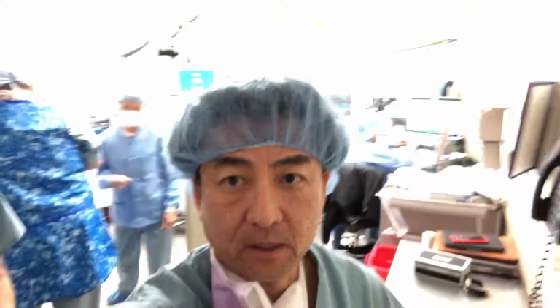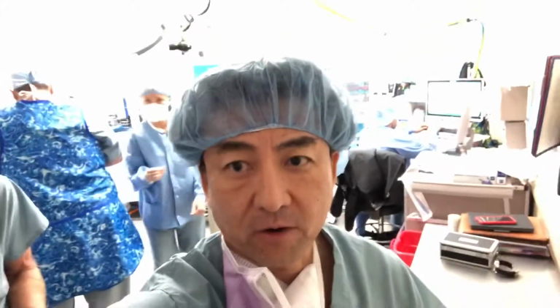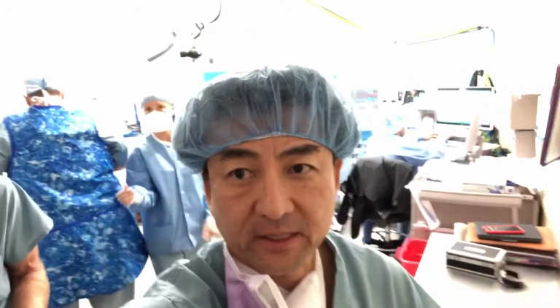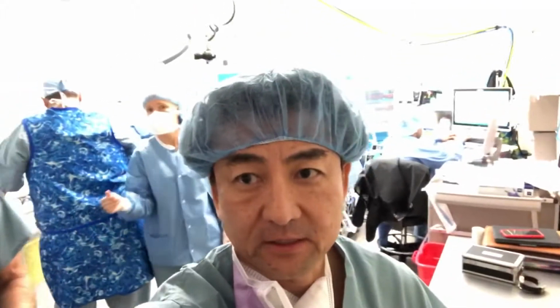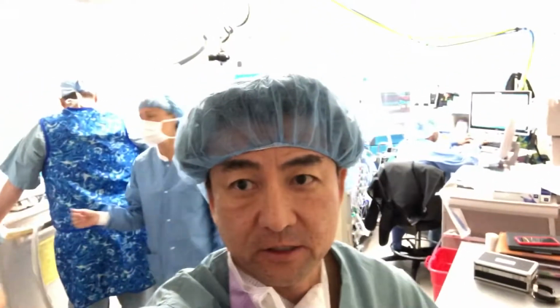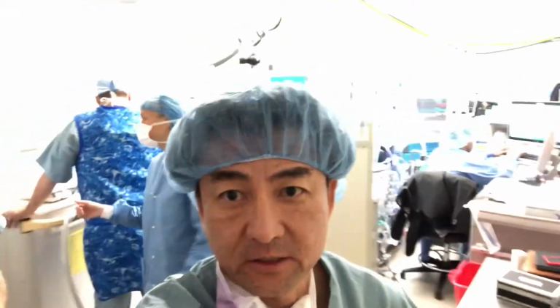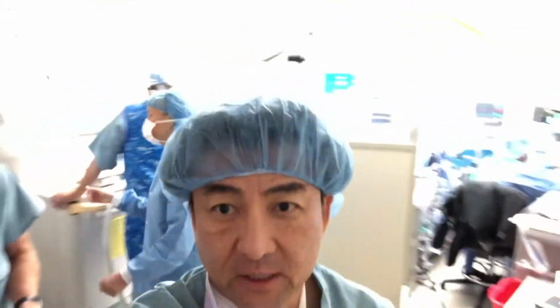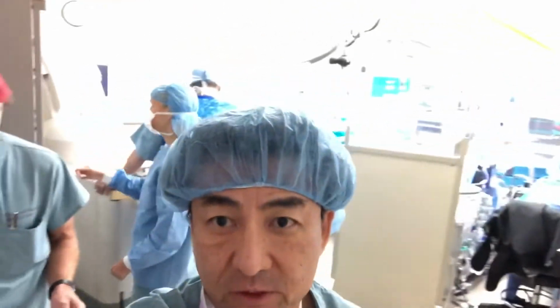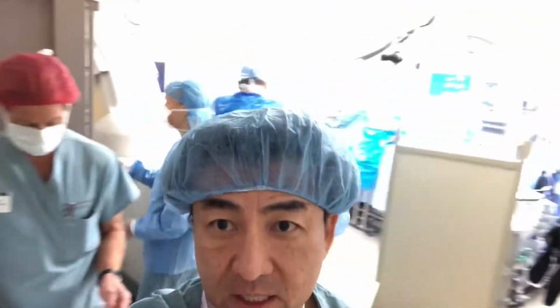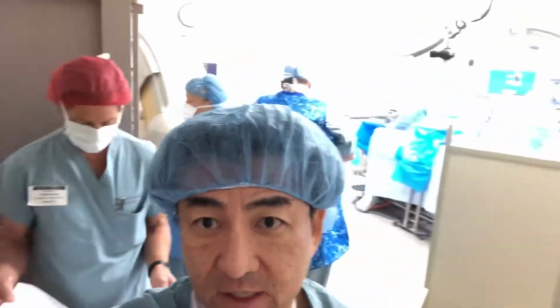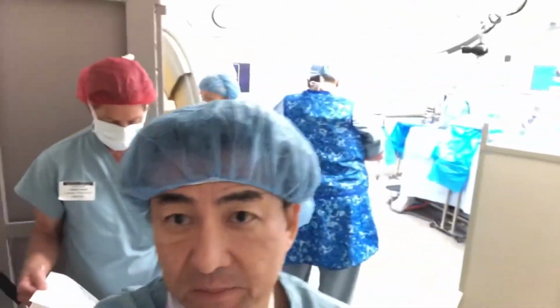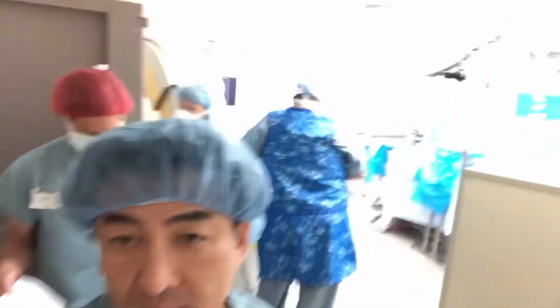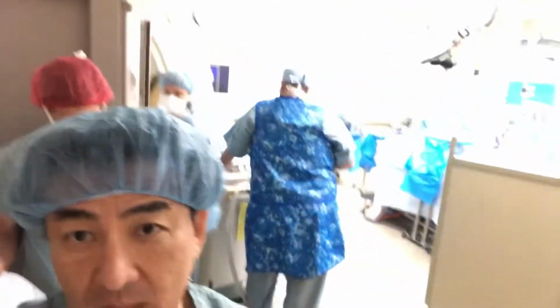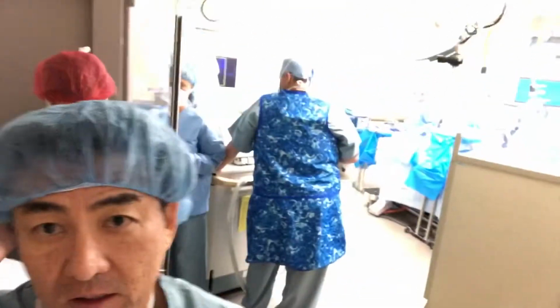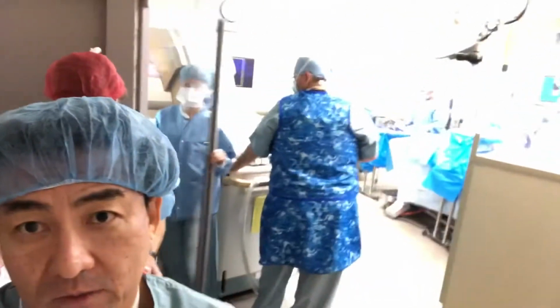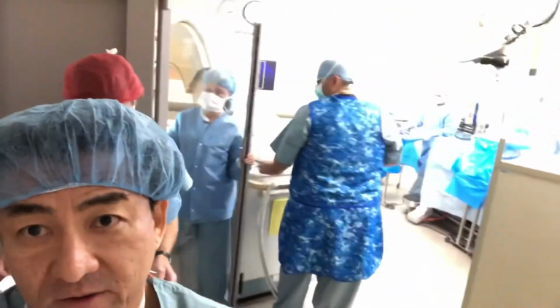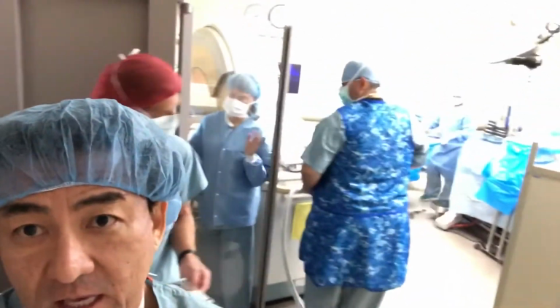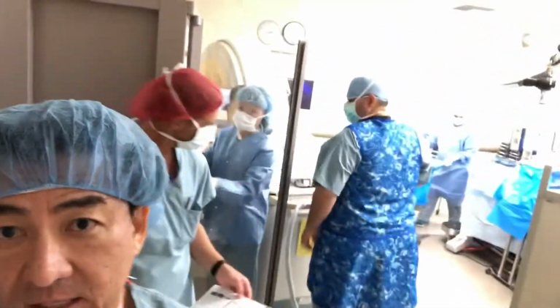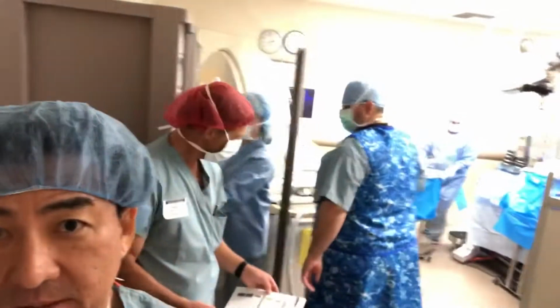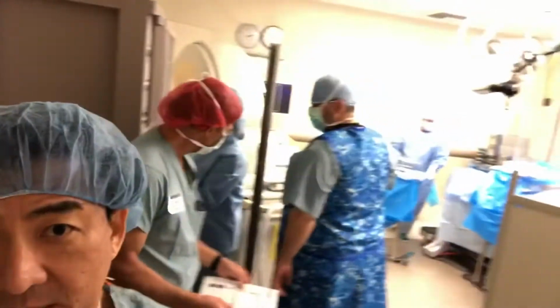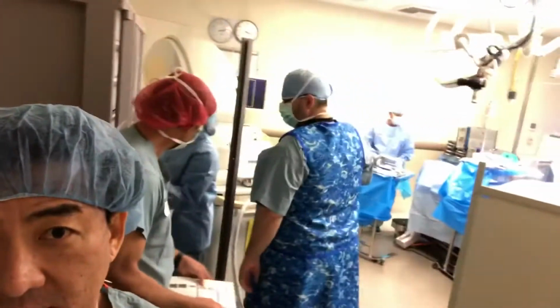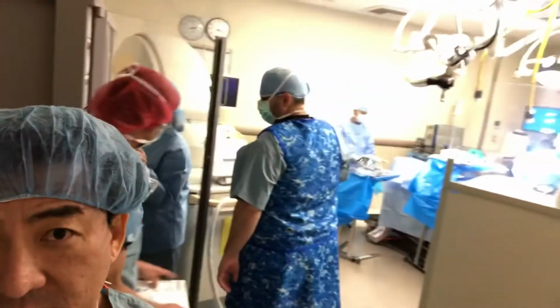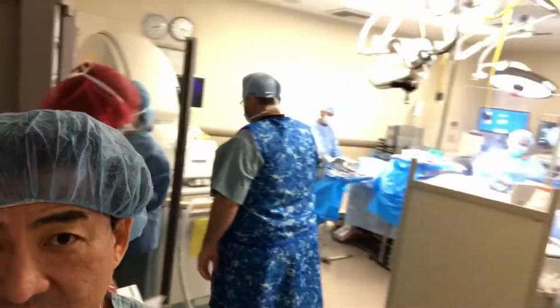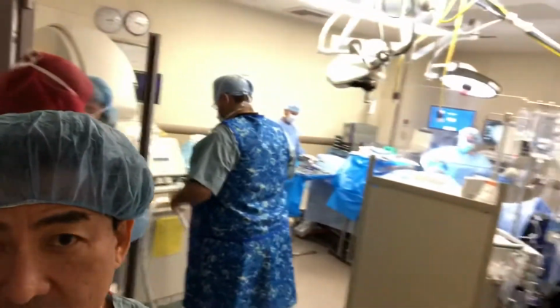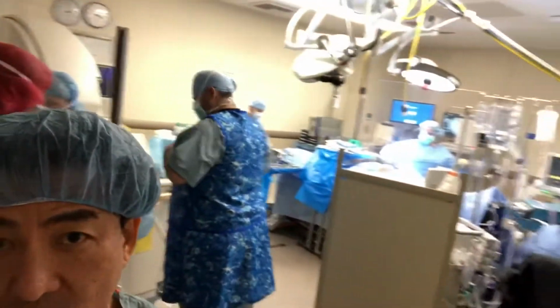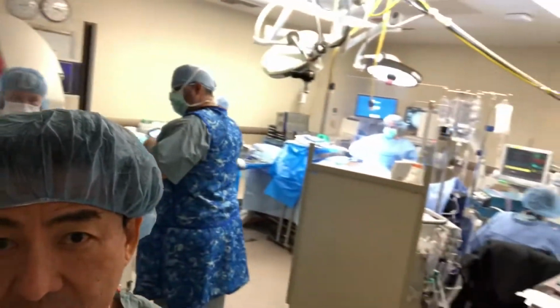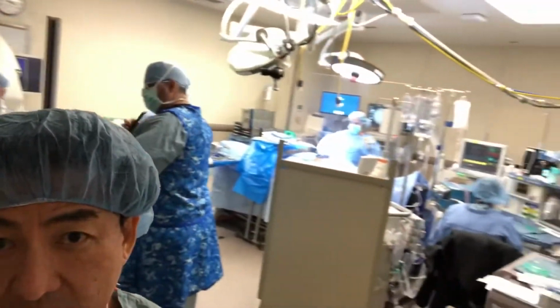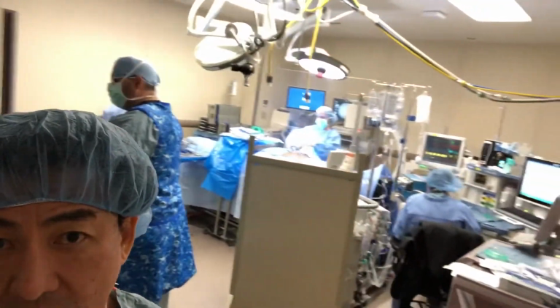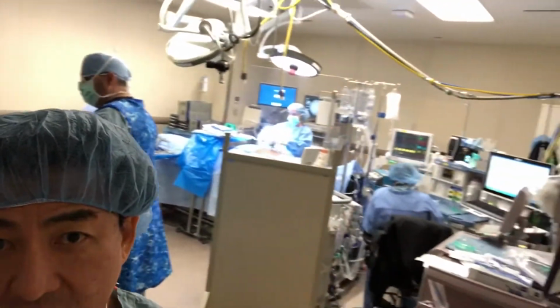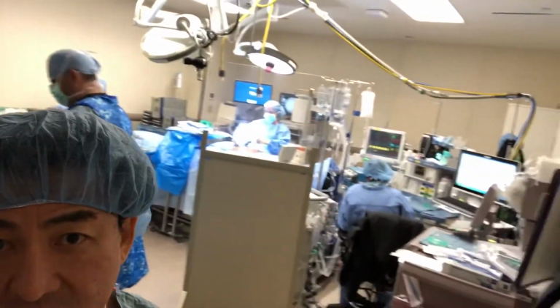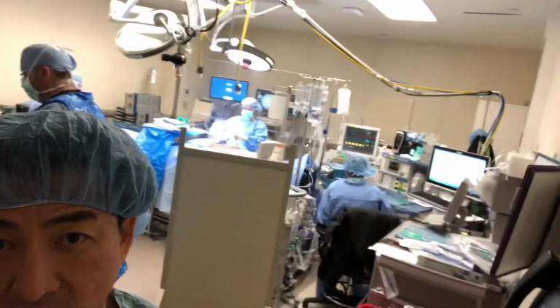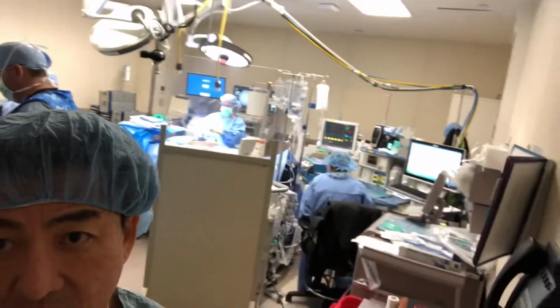All right, we're about to get started. You can see we're setting everything up. We have the A-Team in here. We have tons of equipment and we're getting everything organized.